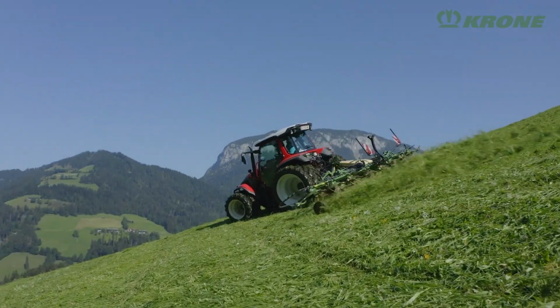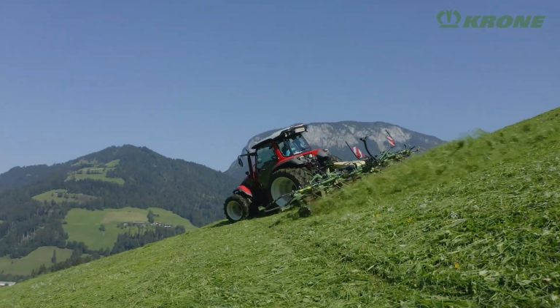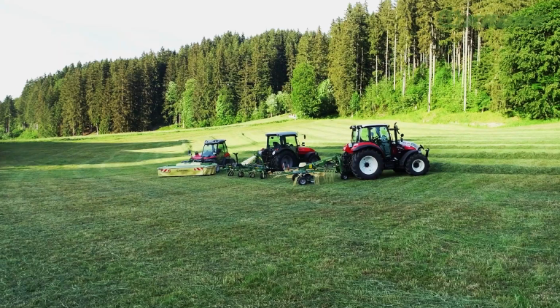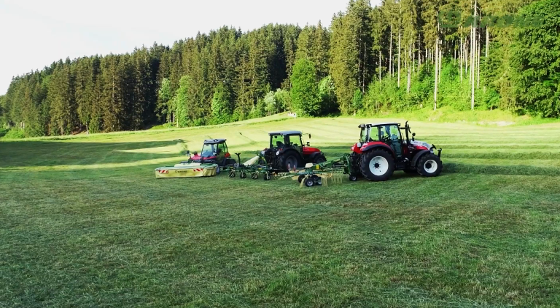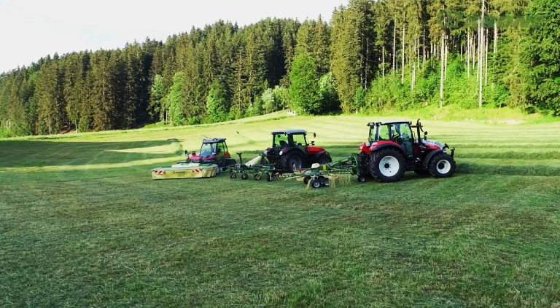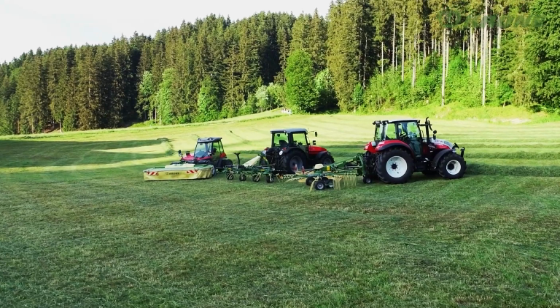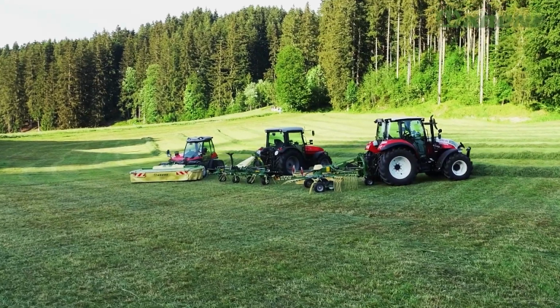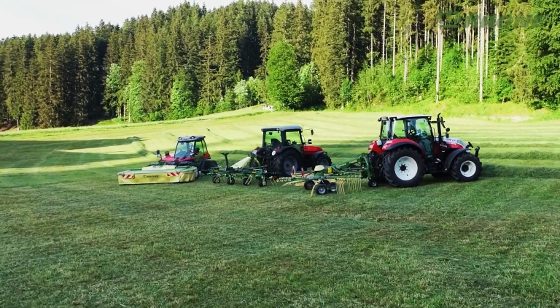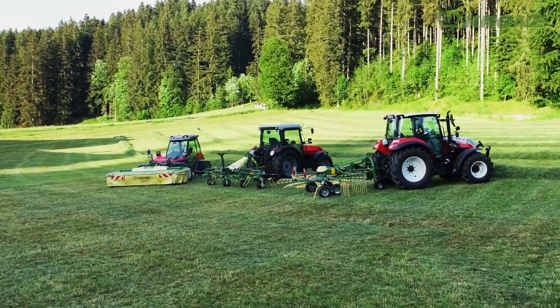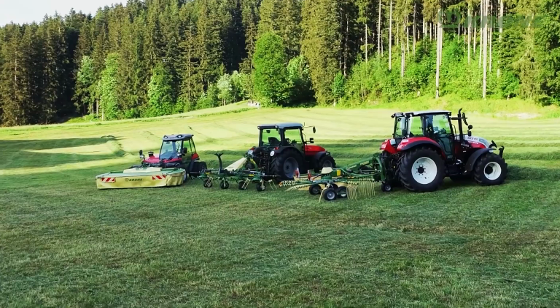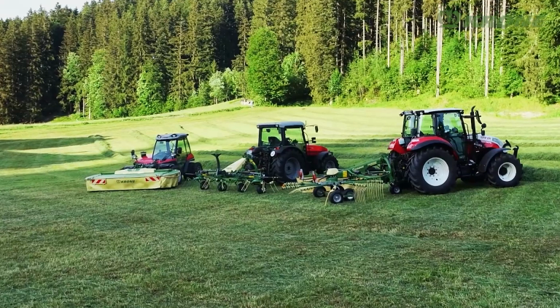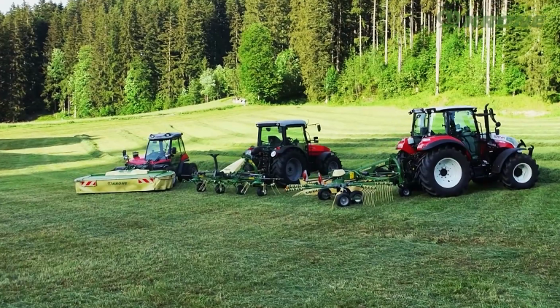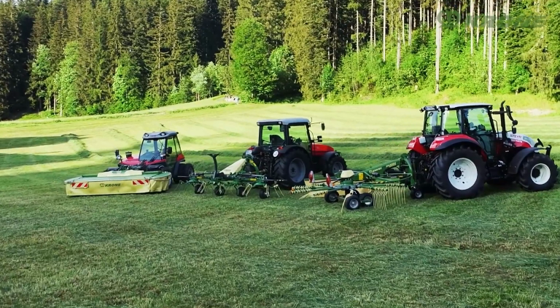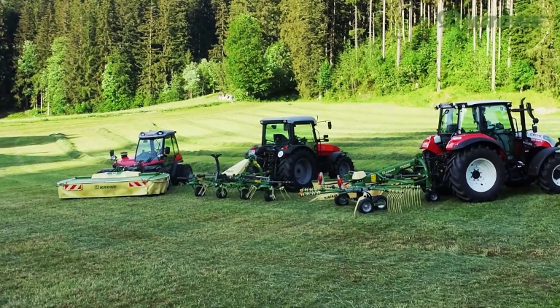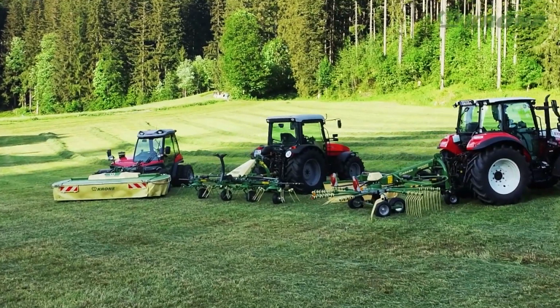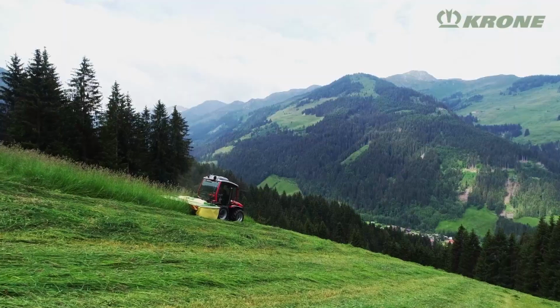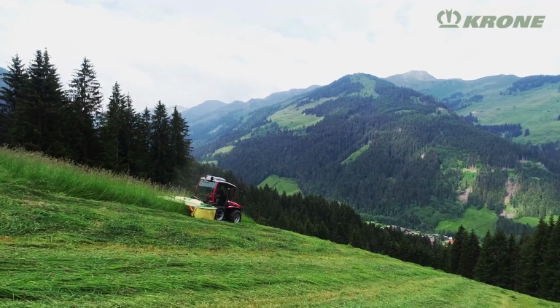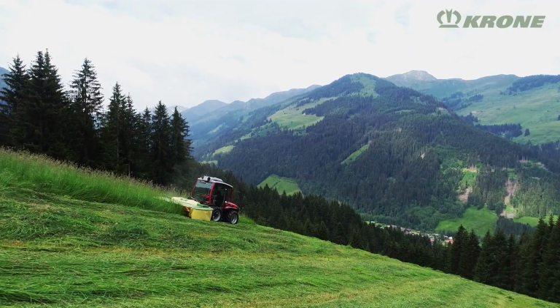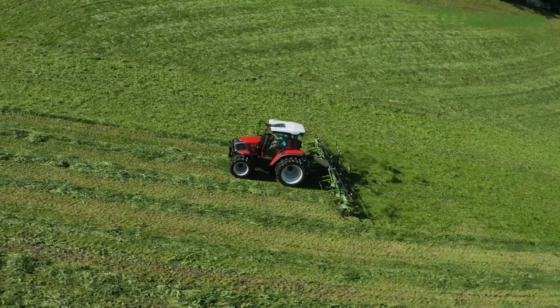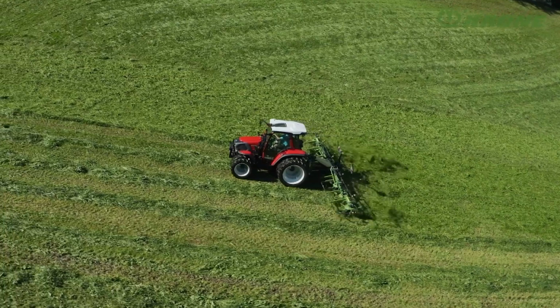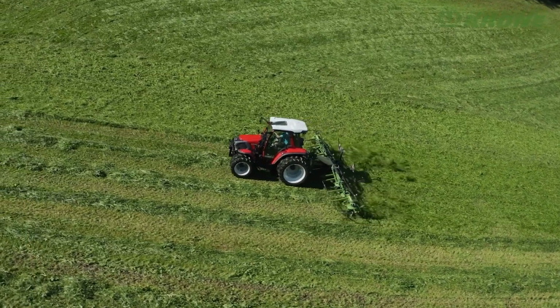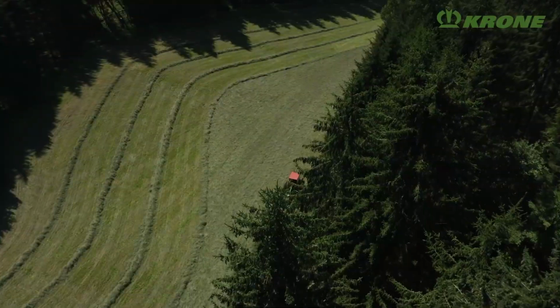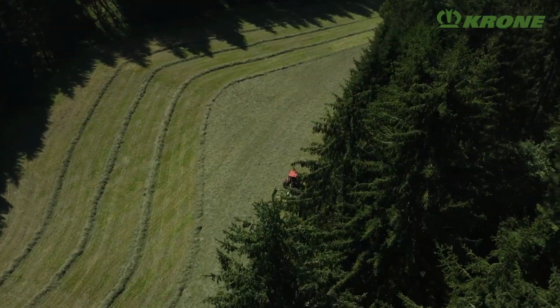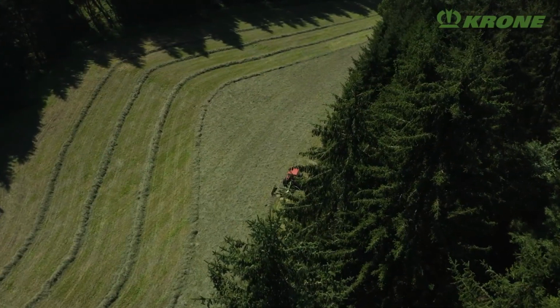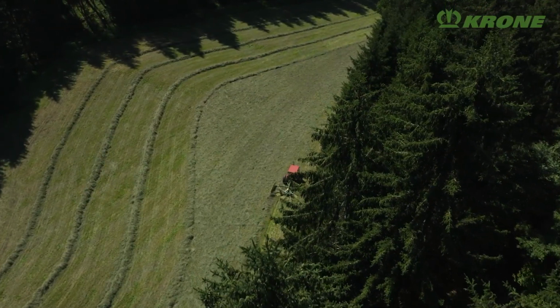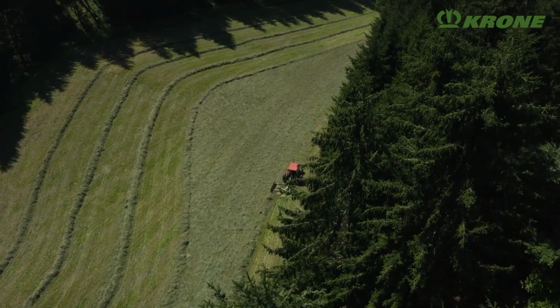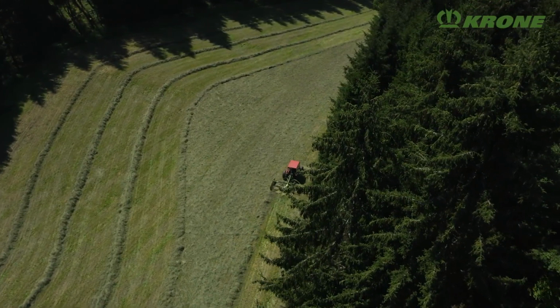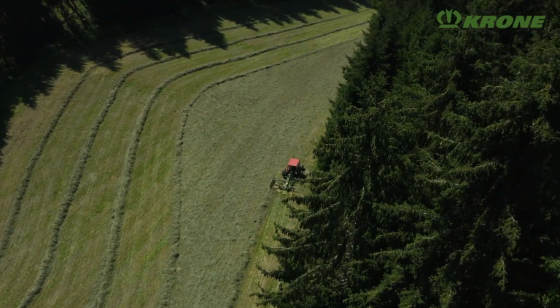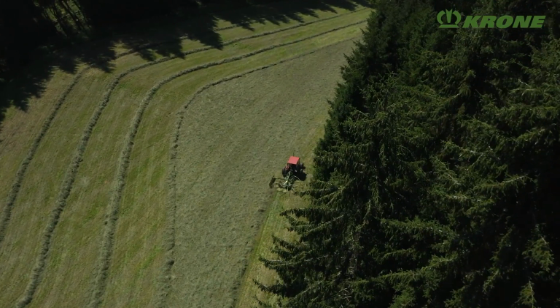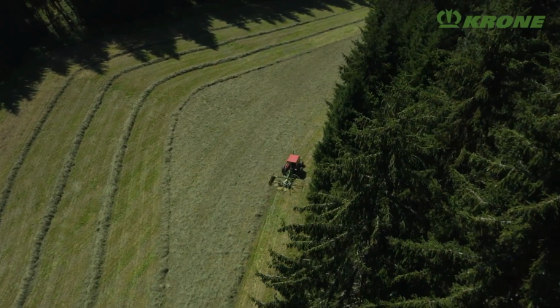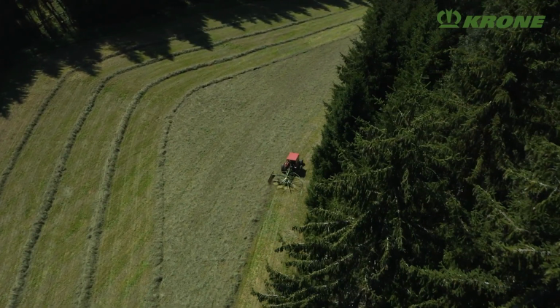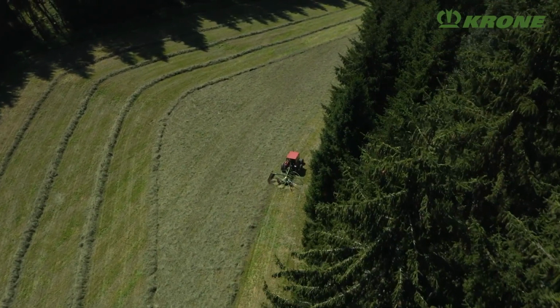The machines from the new Krone Highland series are specifically tailored to this challenging scenario. These mowers, tedders and rakes were specially developed for harvesting forage in mountainous regions.